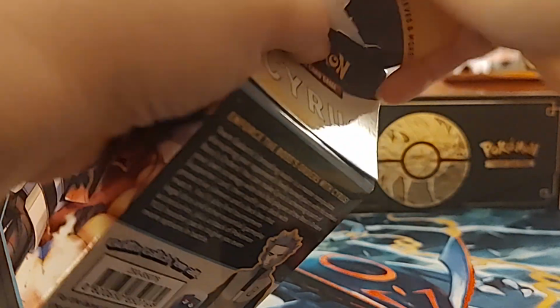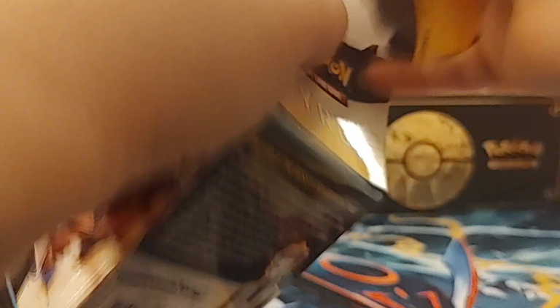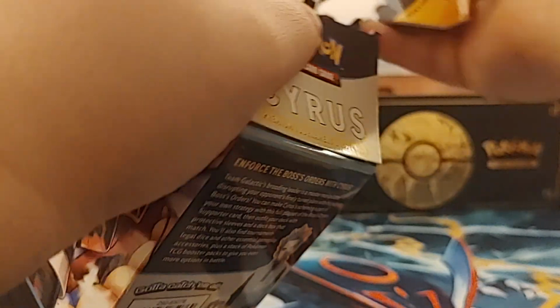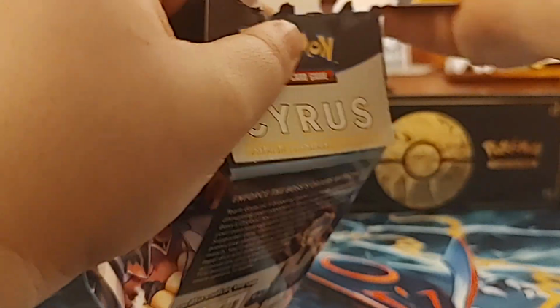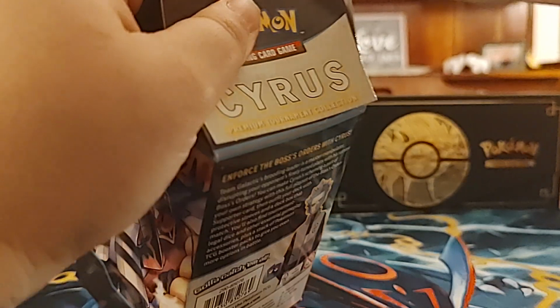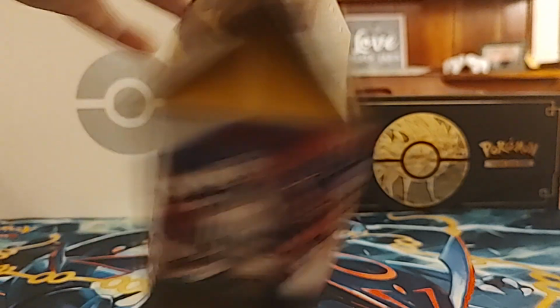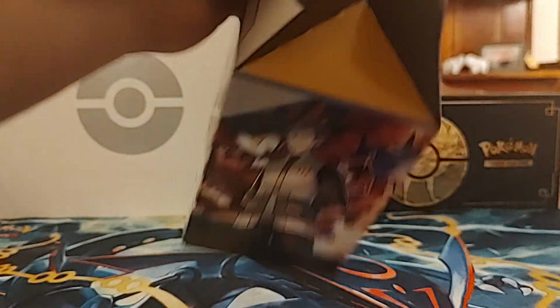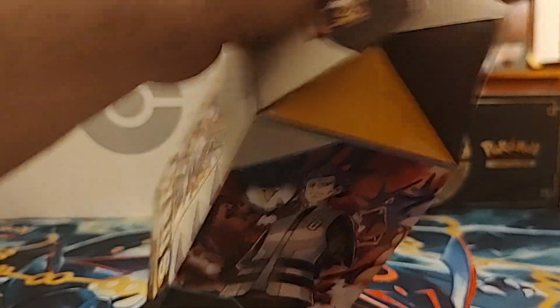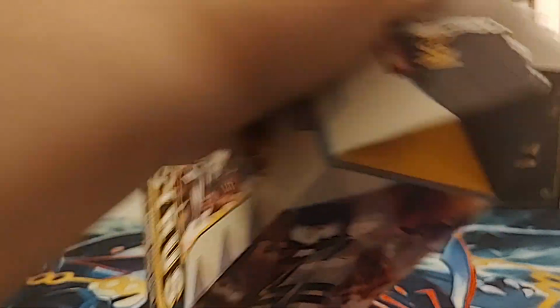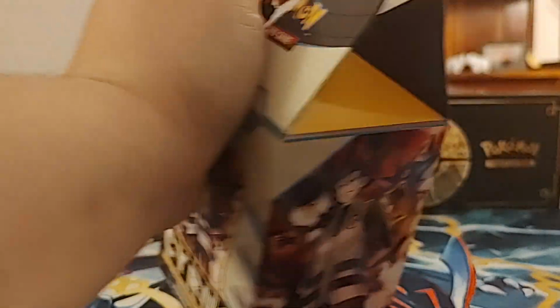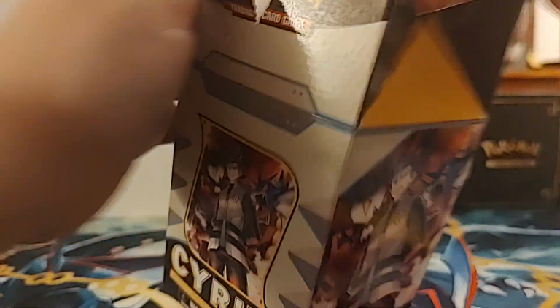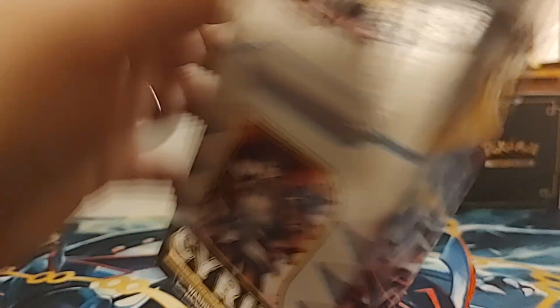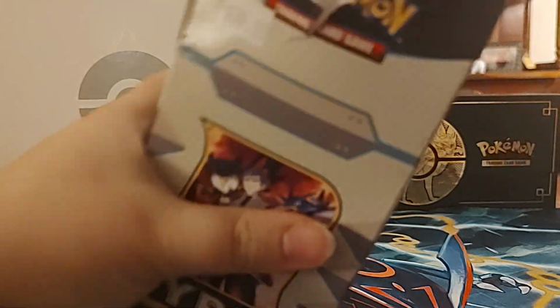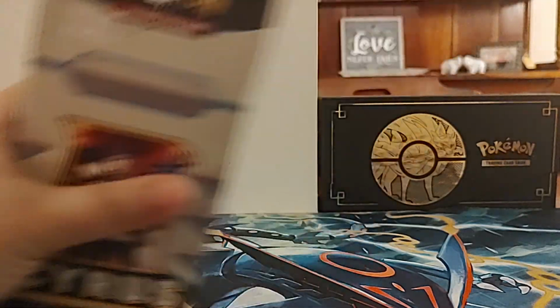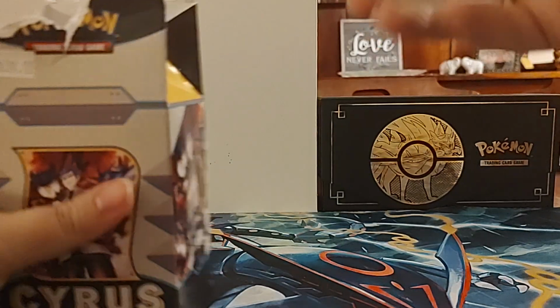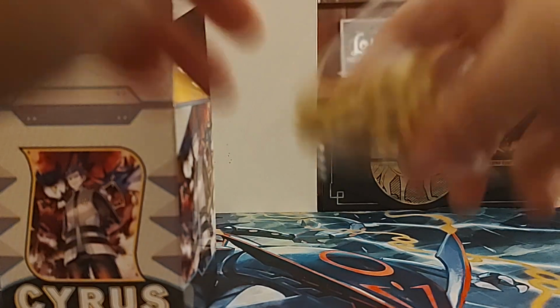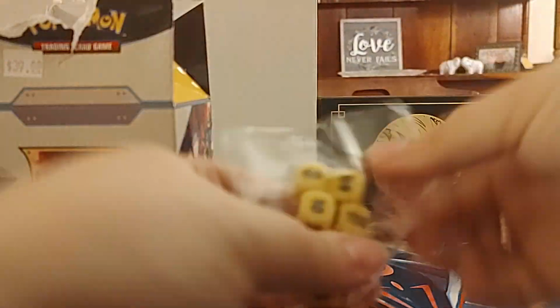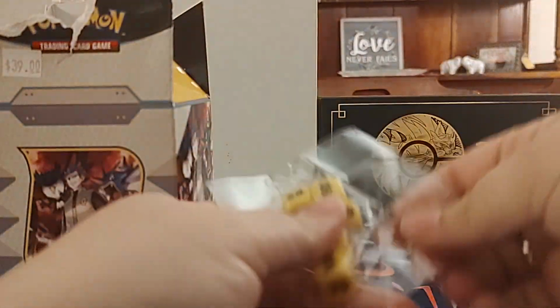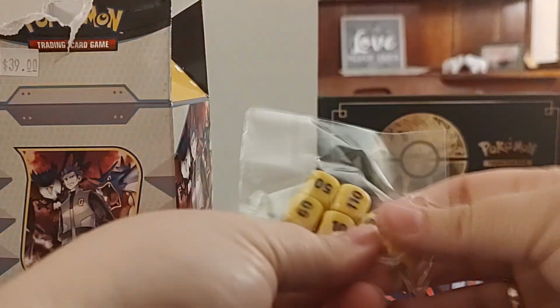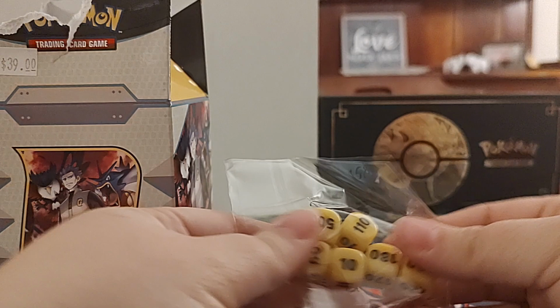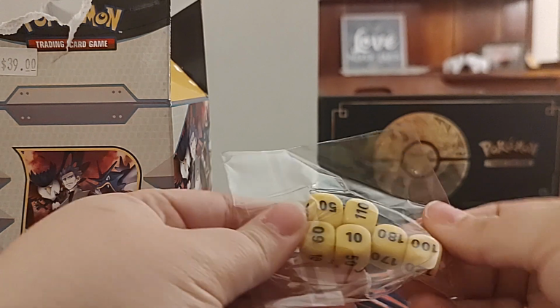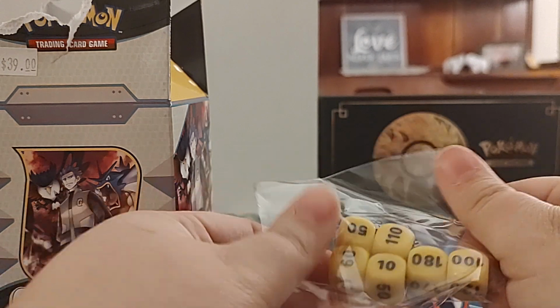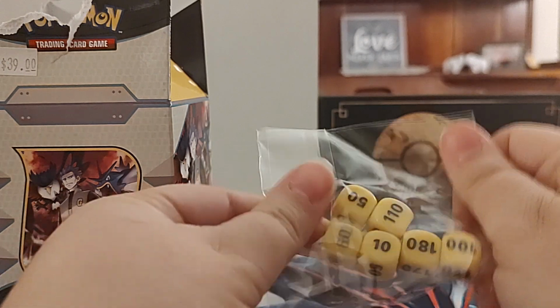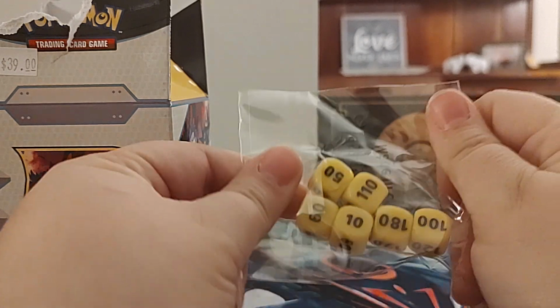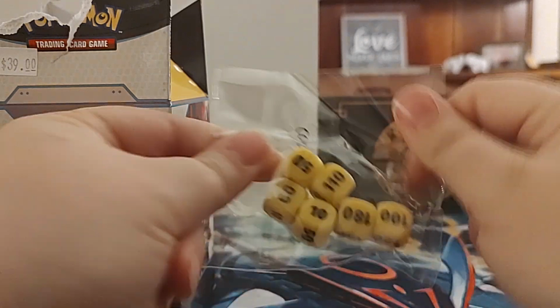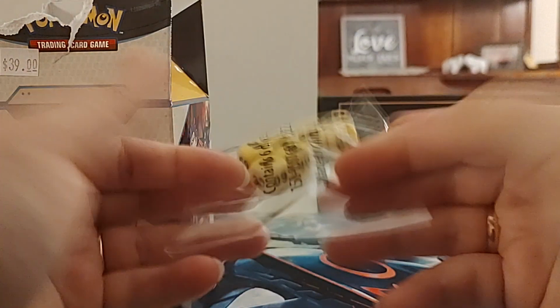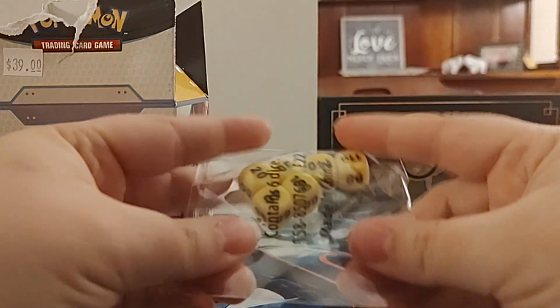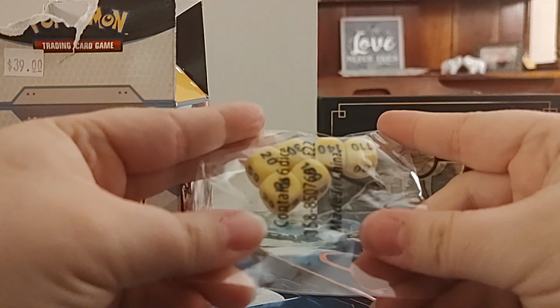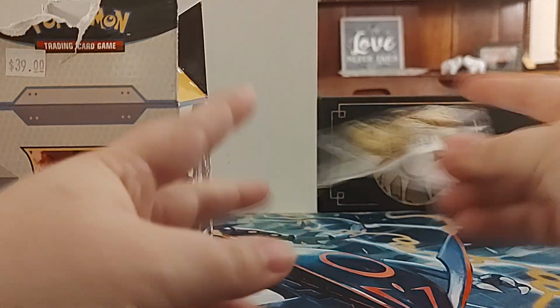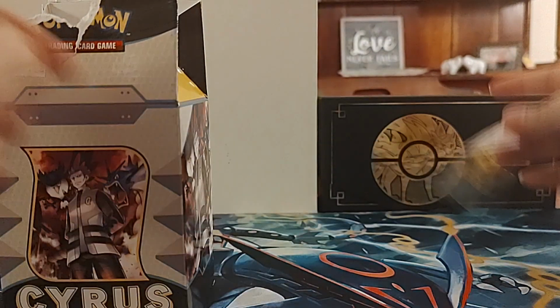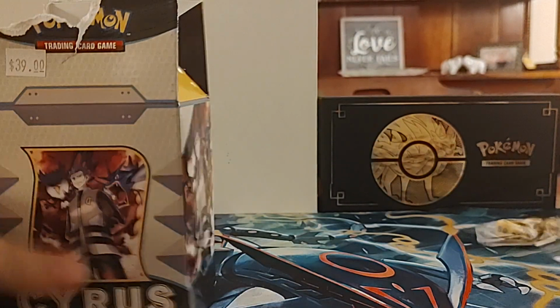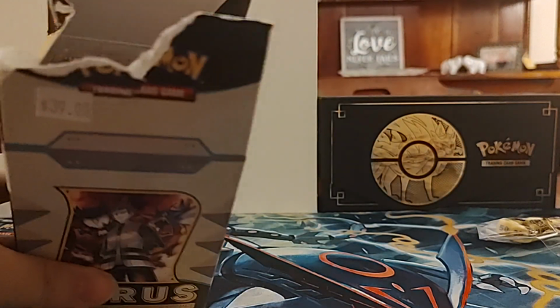Let's see what we got going on in here. As I absolutely mangle the box - that's okay. First up we got the dice, some nice plain yellow and black dice. Those are cool.